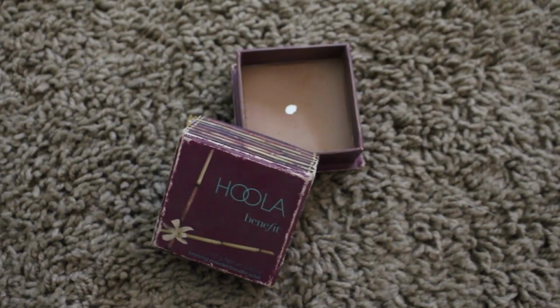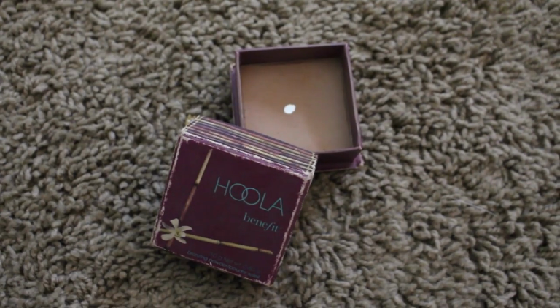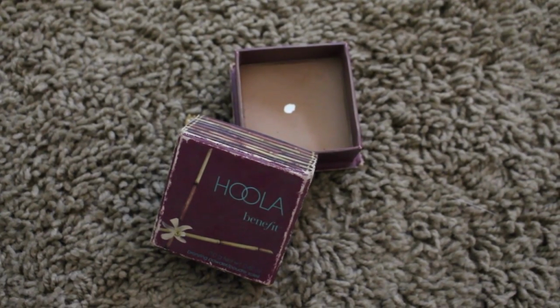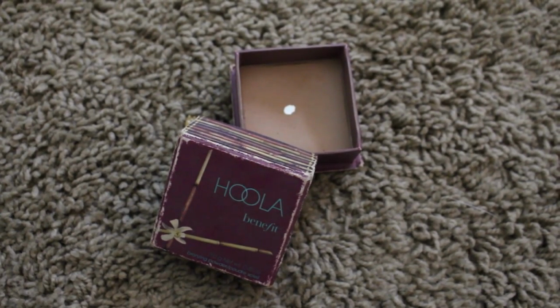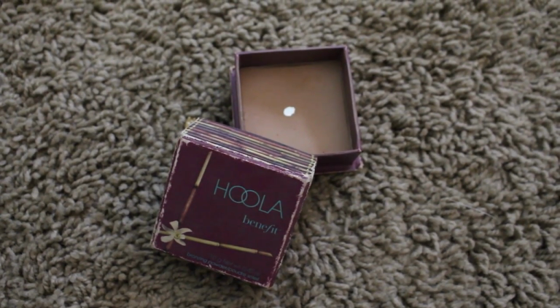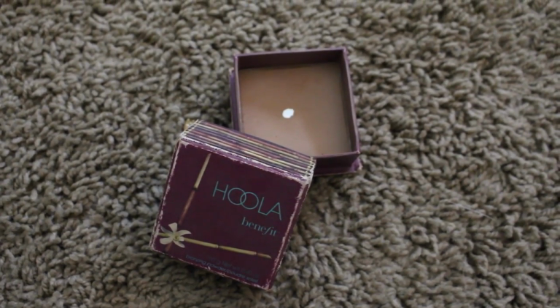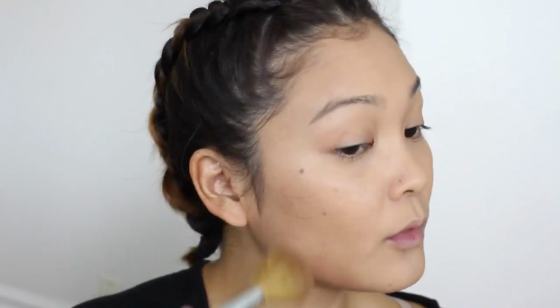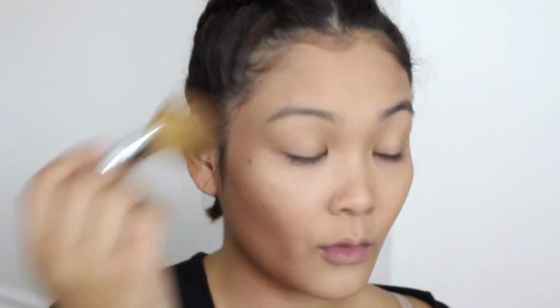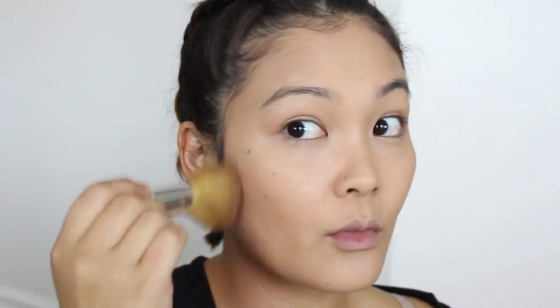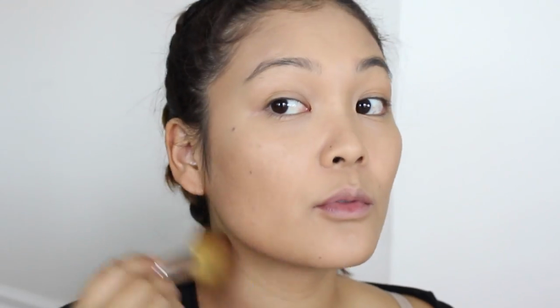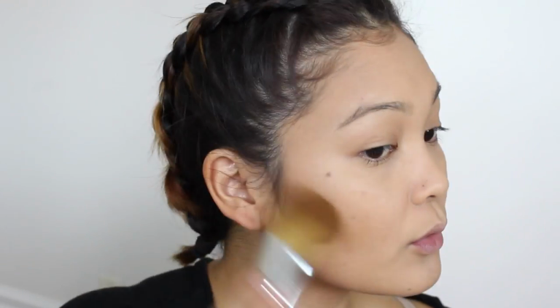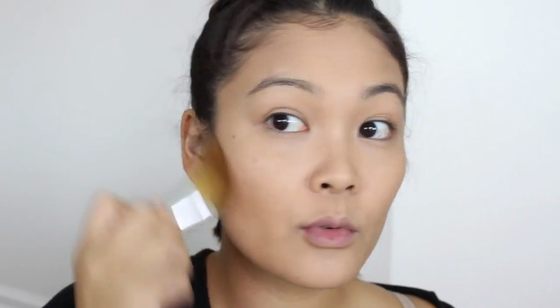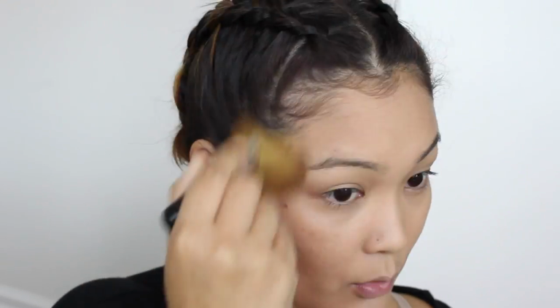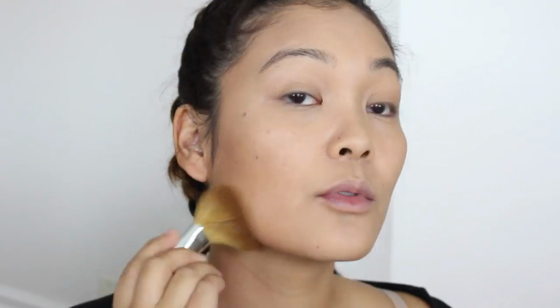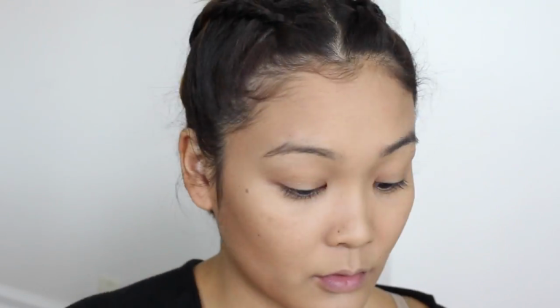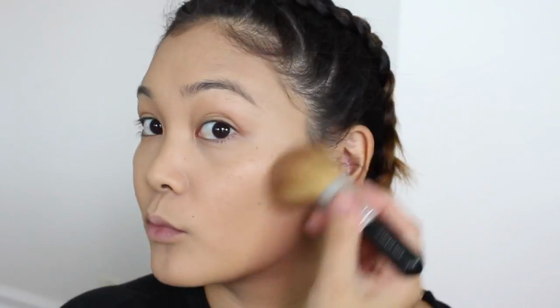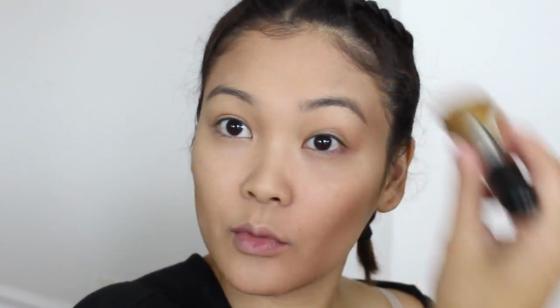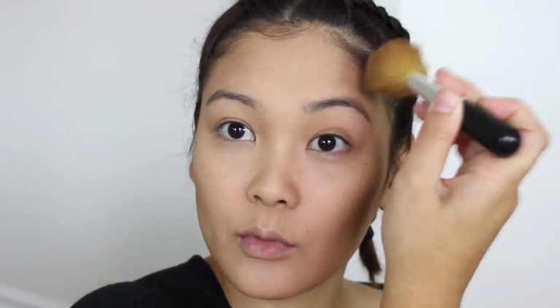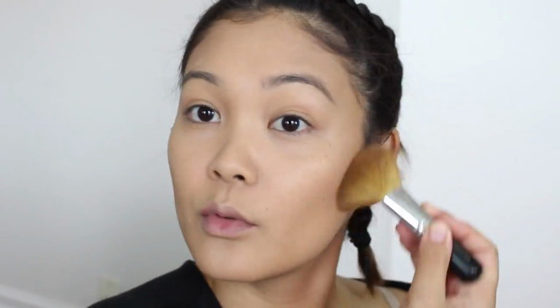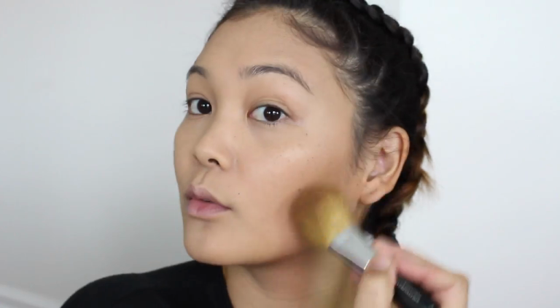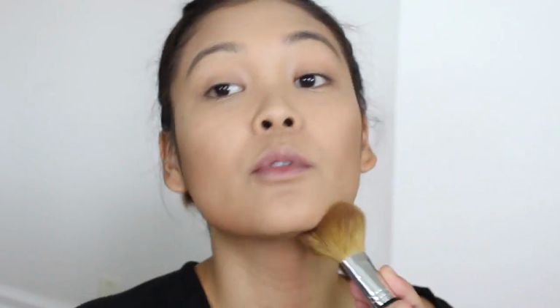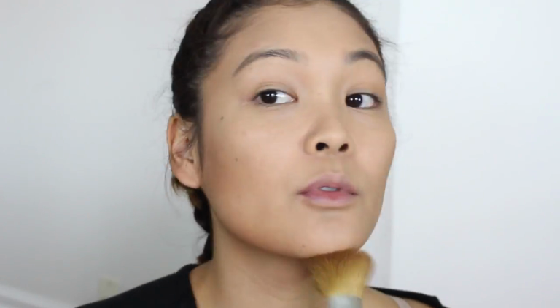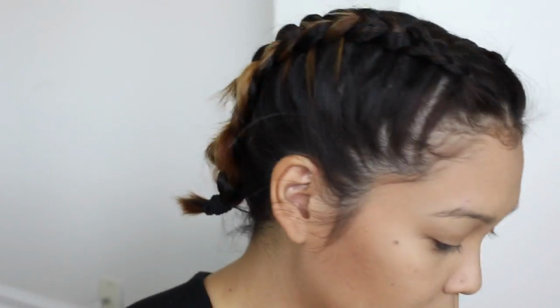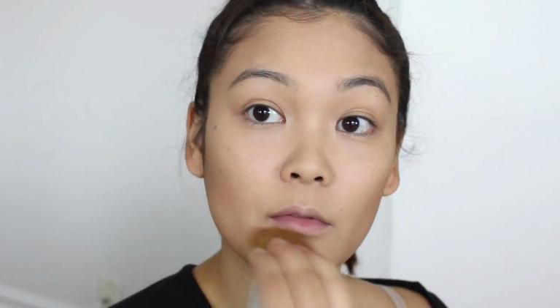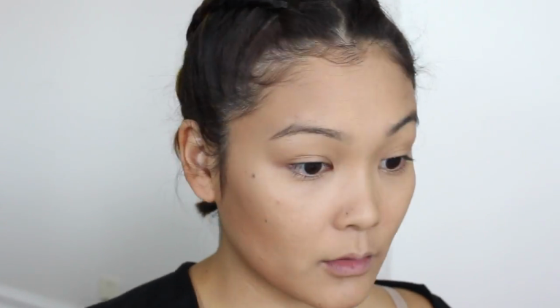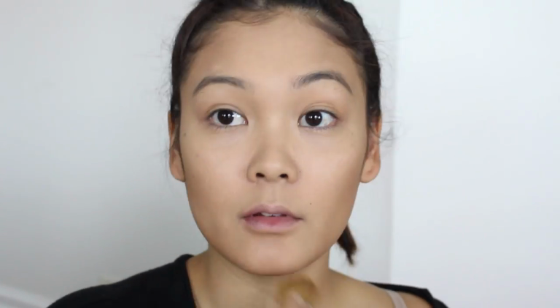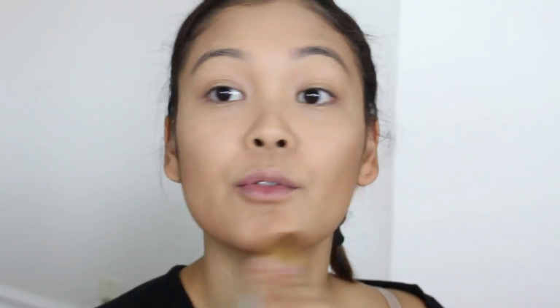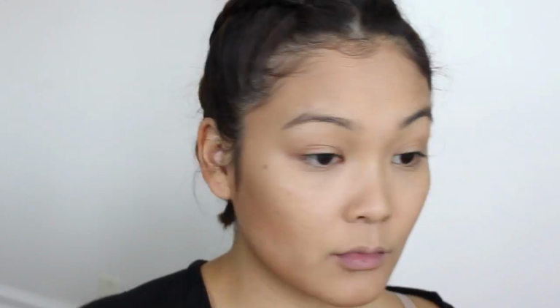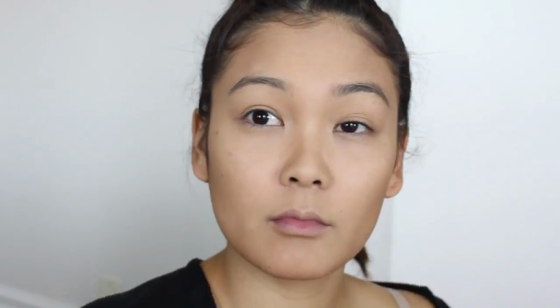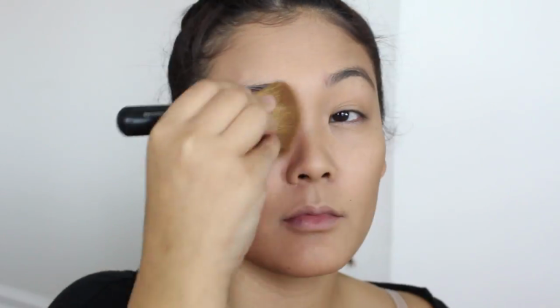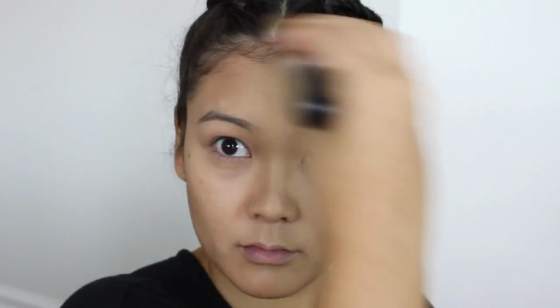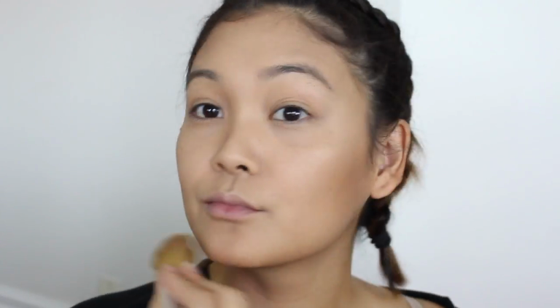Now with my Hoola Bronzer from Benefit Cosmetics, I'm using that to sculpt my face a little bit. So I'm applying it to the hollows of my cheeks, a little bit on my chin, my forehead, and my nose.